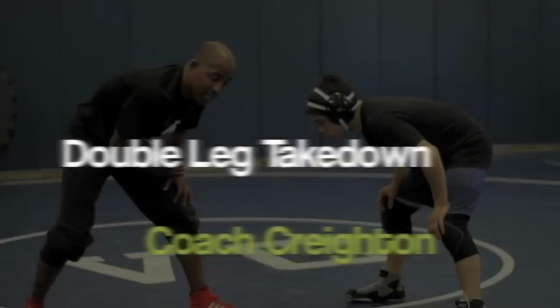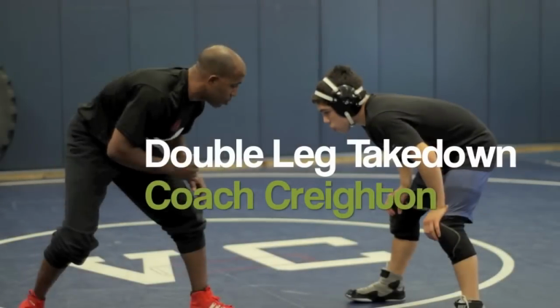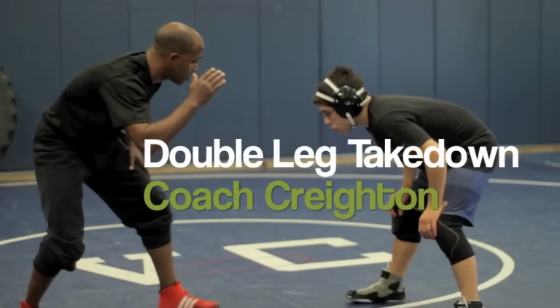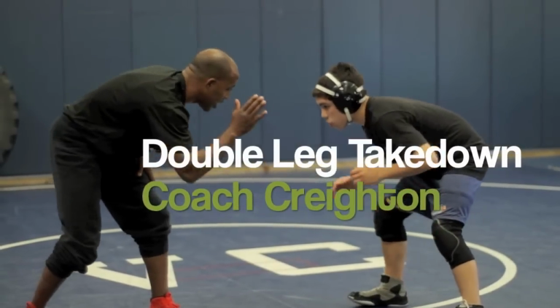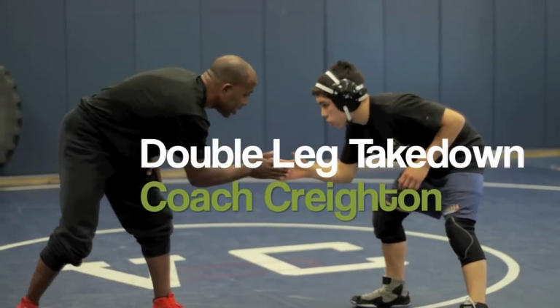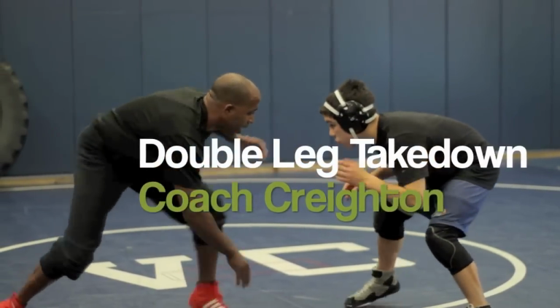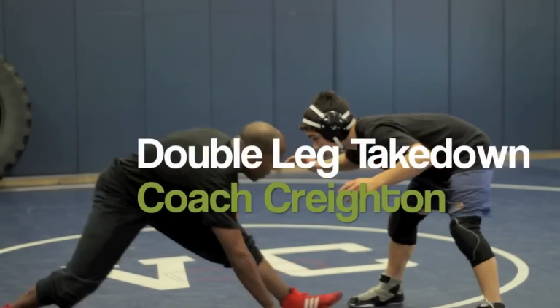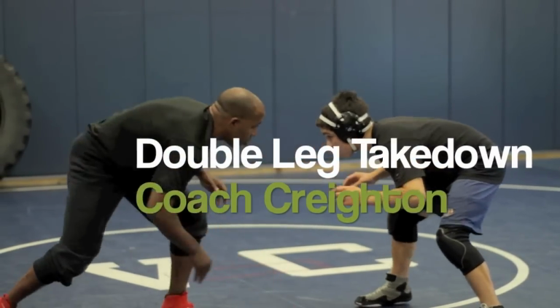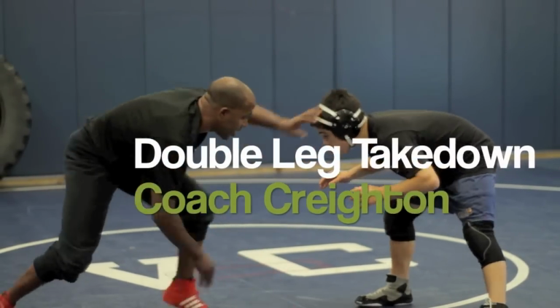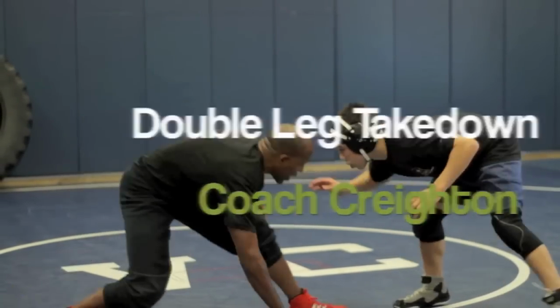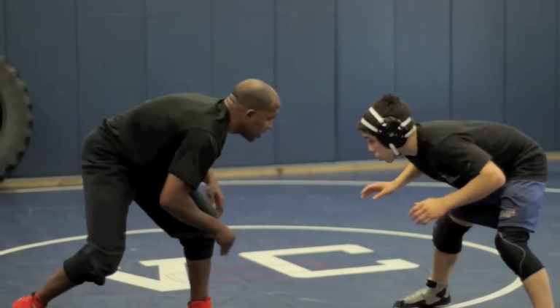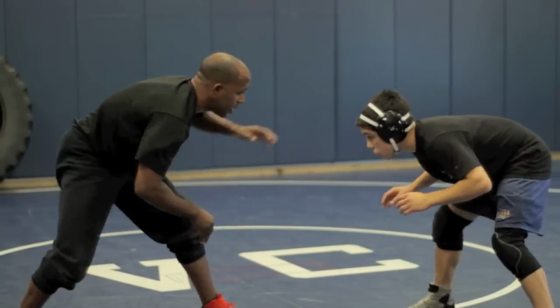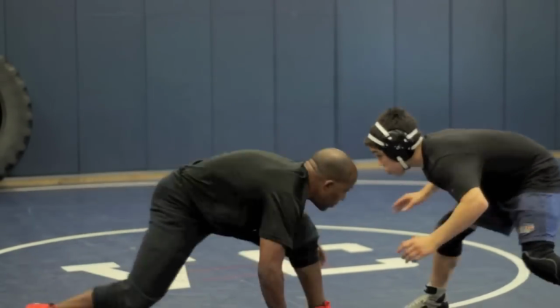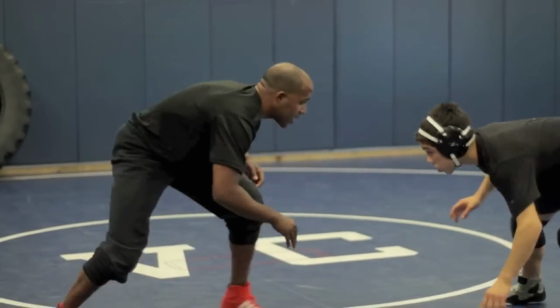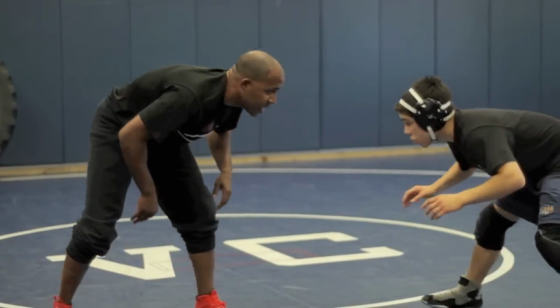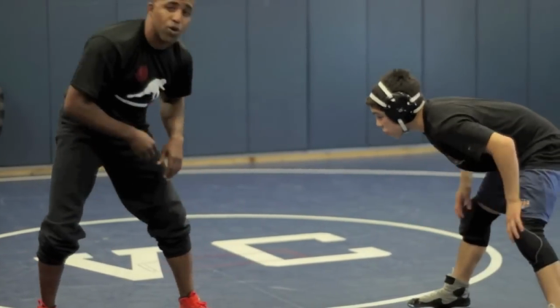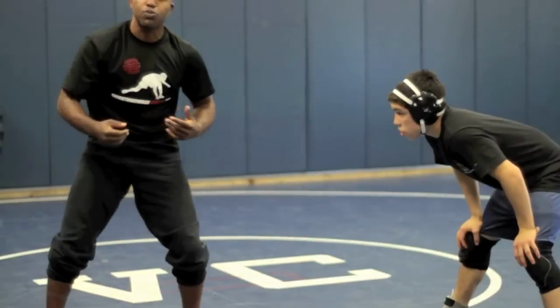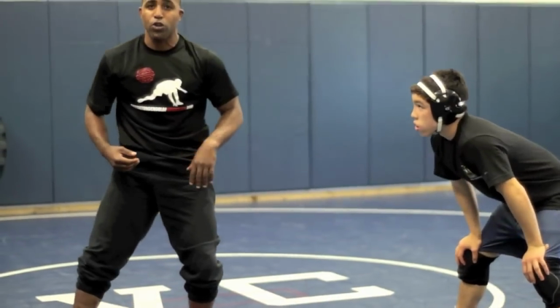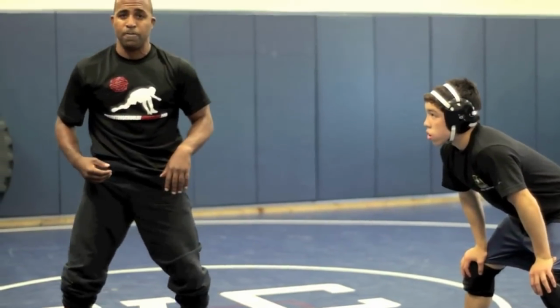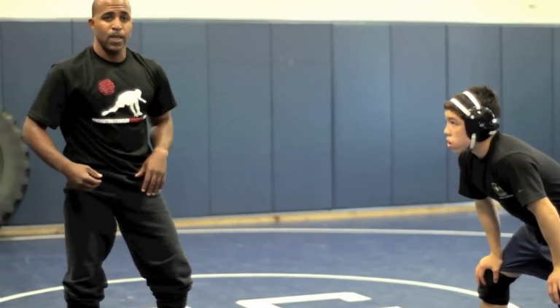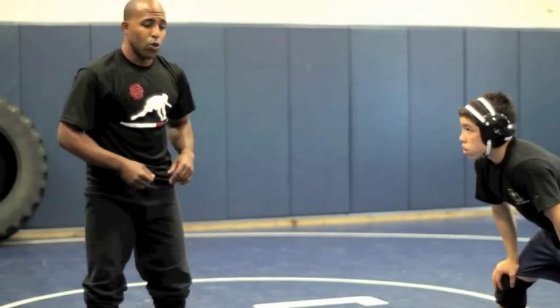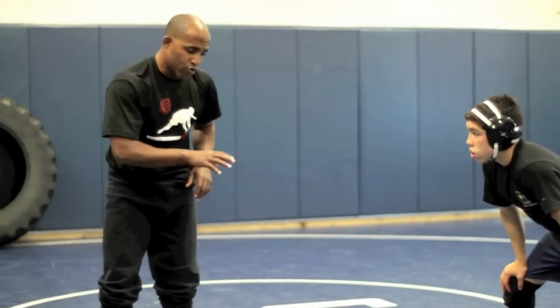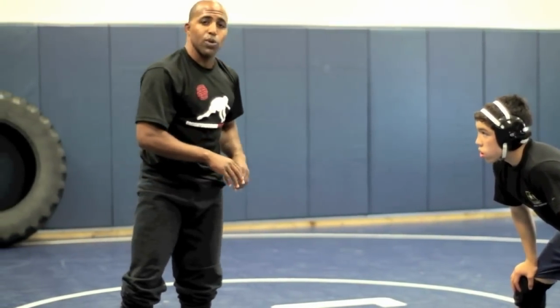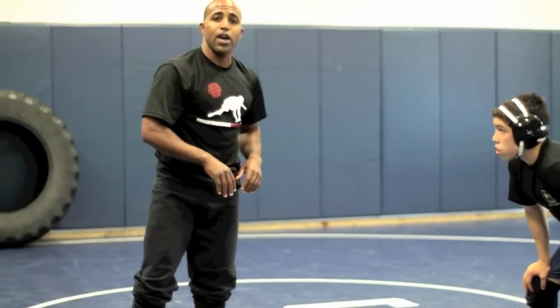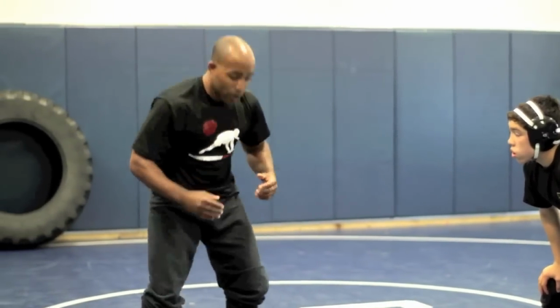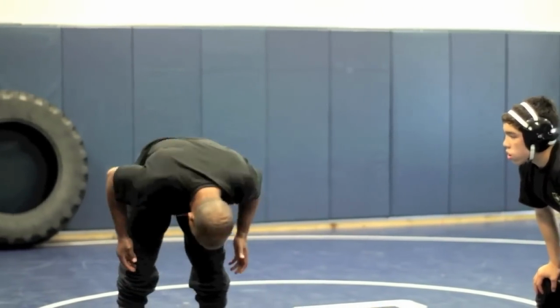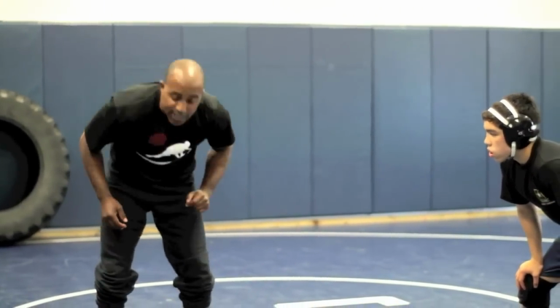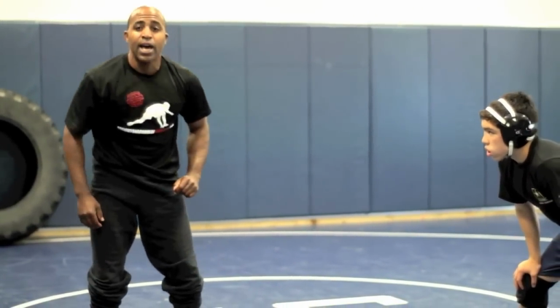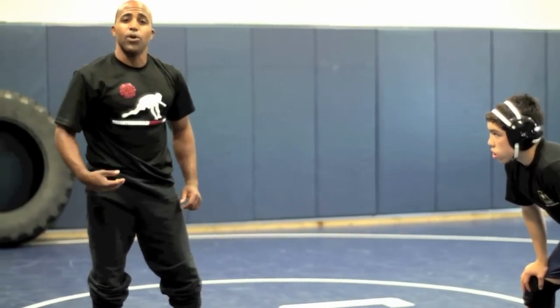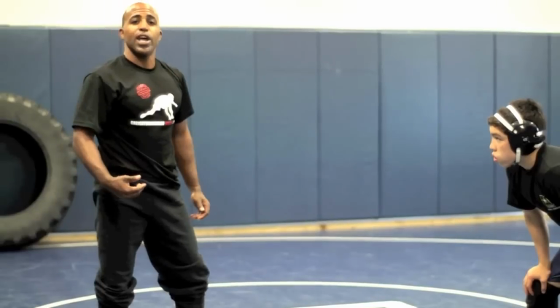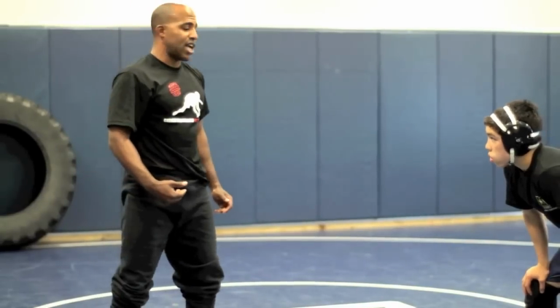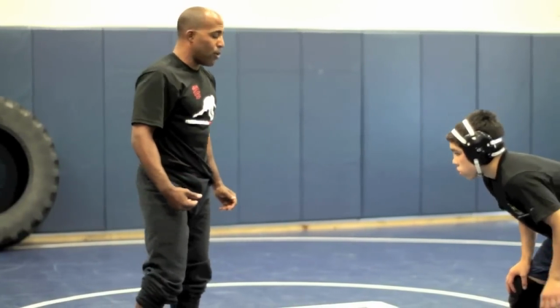So we're wrestling, we shake hands. He's going to react to that. Whether he sprawls, whether he drops all the way to the mat, or whether he just goes like this, I want to get a reaction out of my opponent.